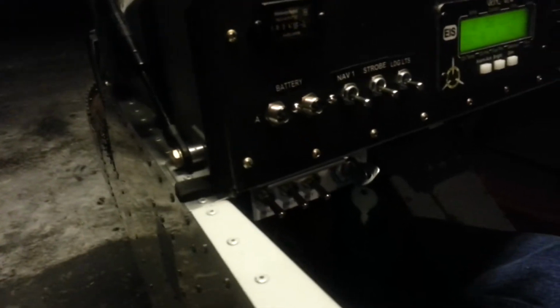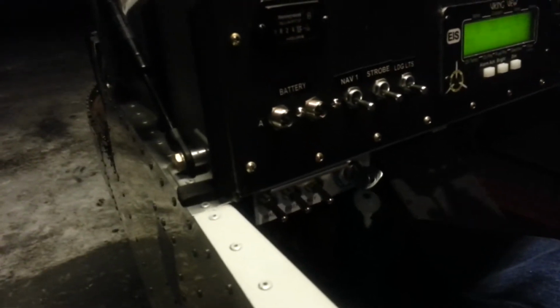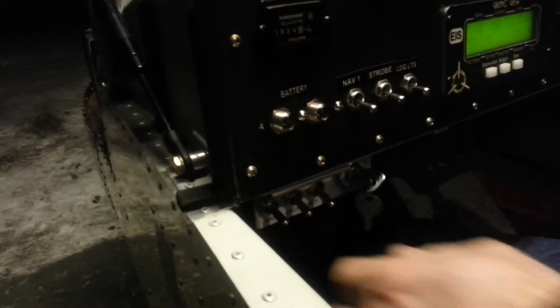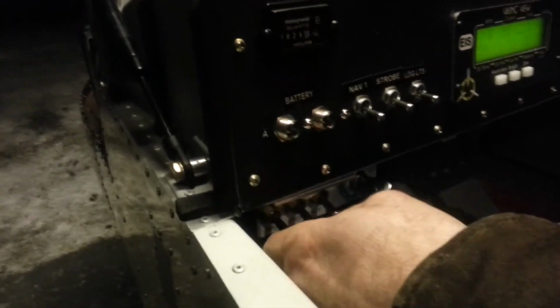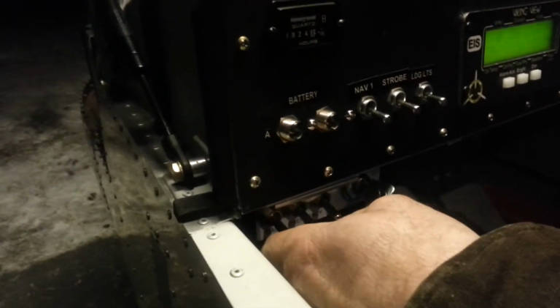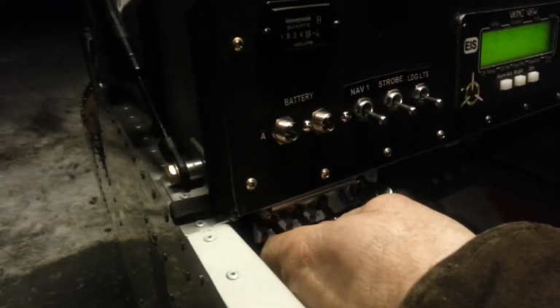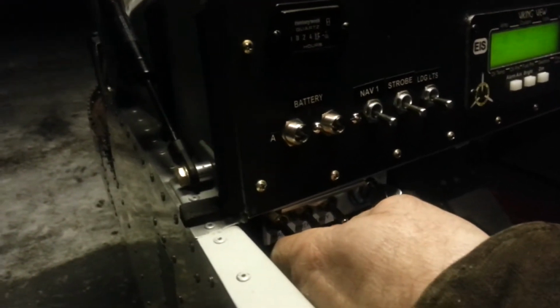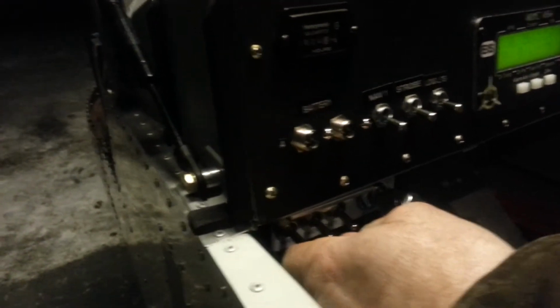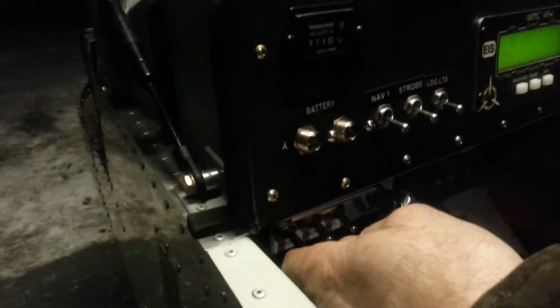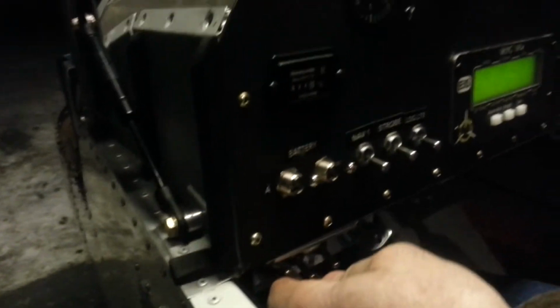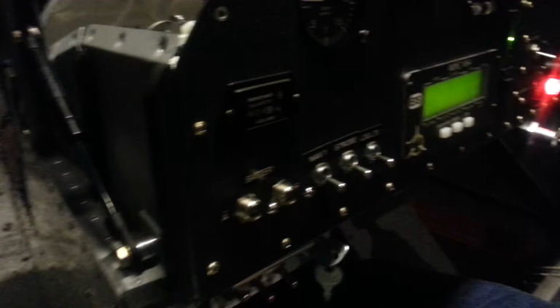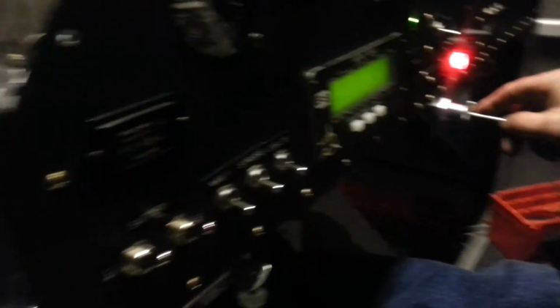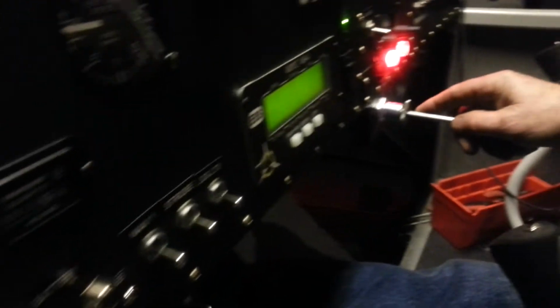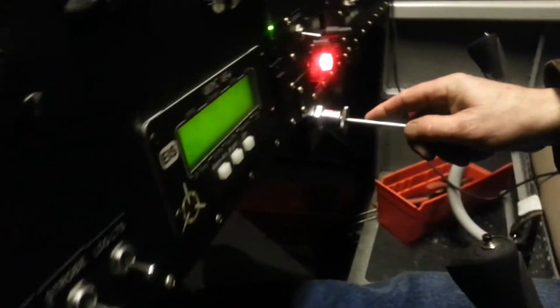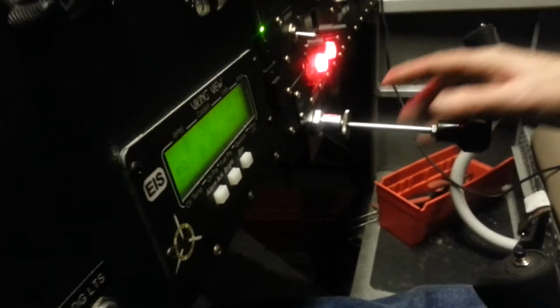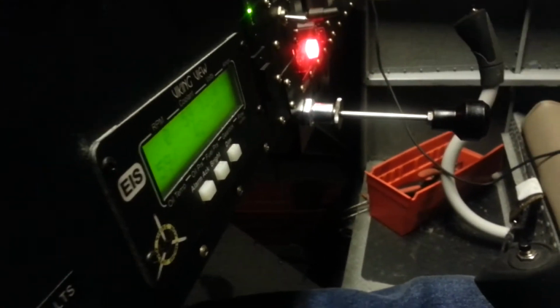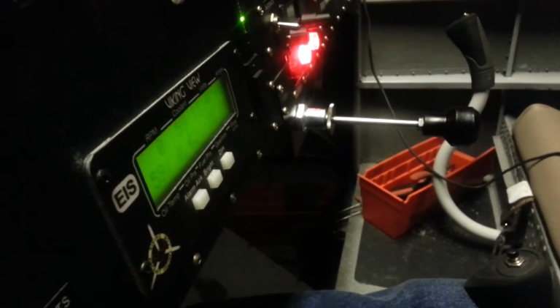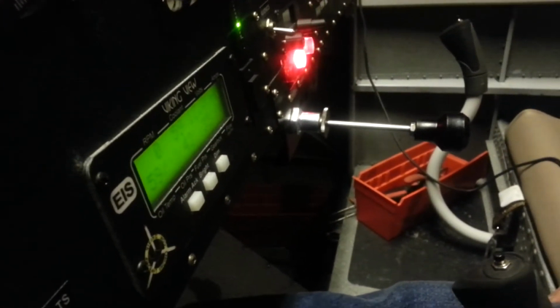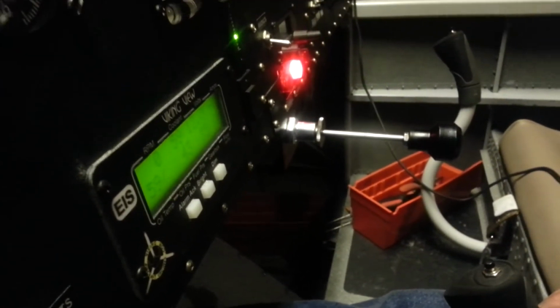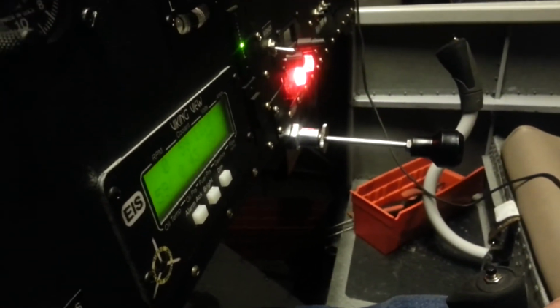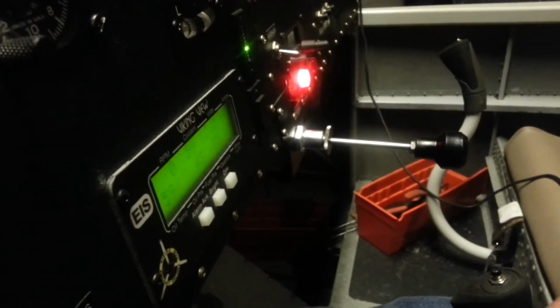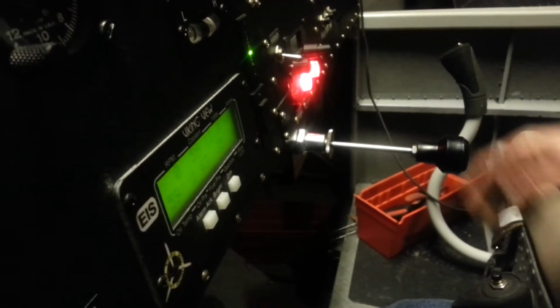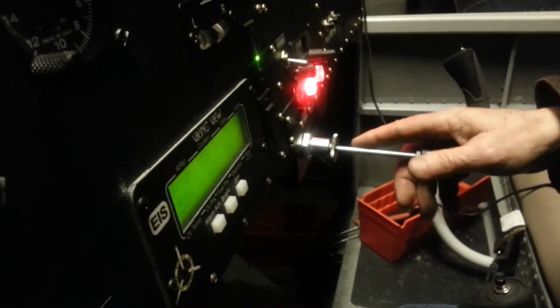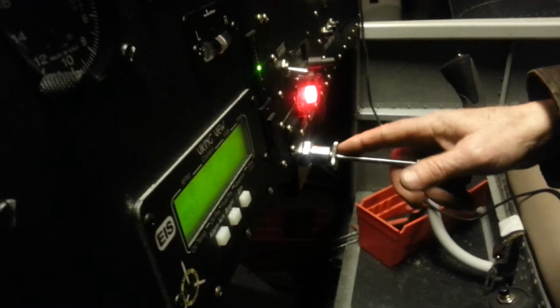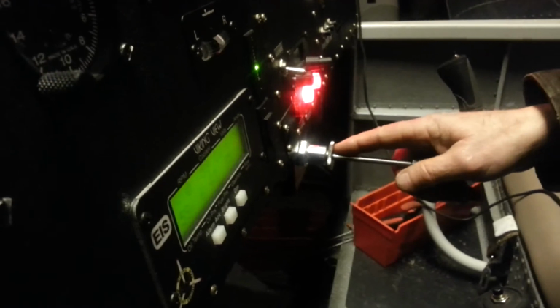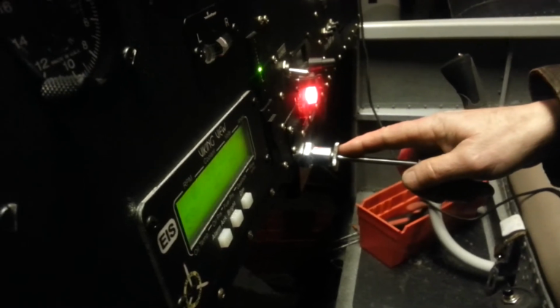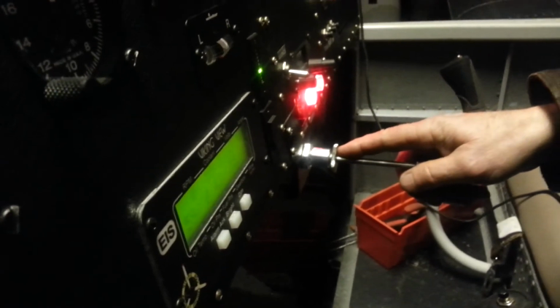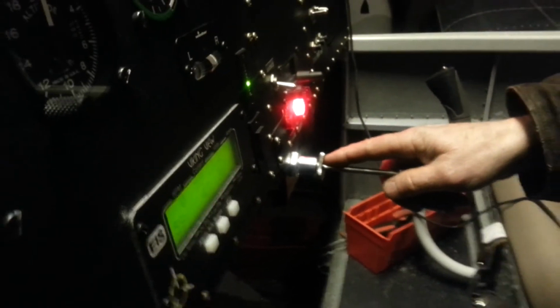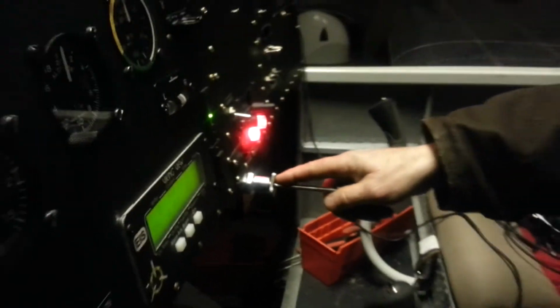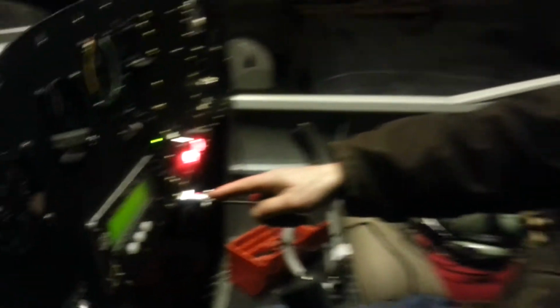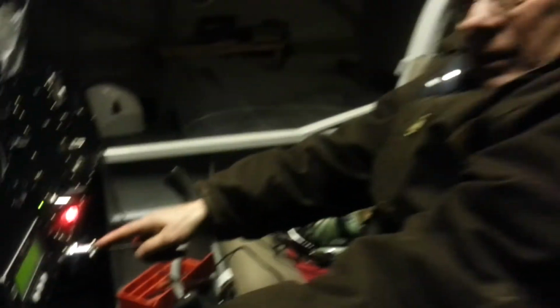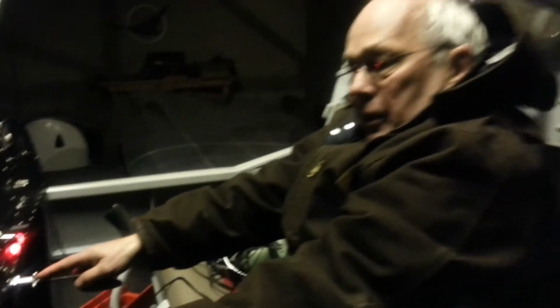We might as well walk through the process — what do you do when it gets cold? Power on, and then how do you set the throttle? I pull the throttle back to the idle position, okay — so not all the way back, just a regular idle.